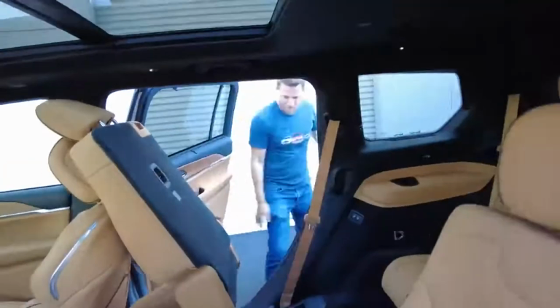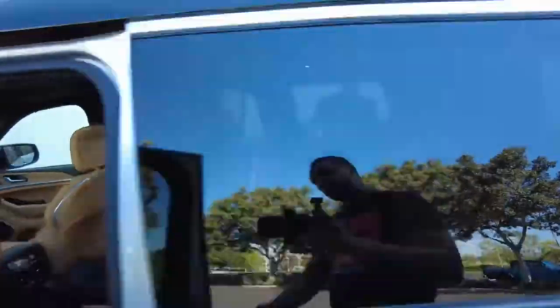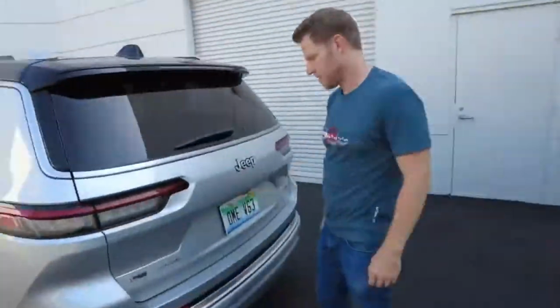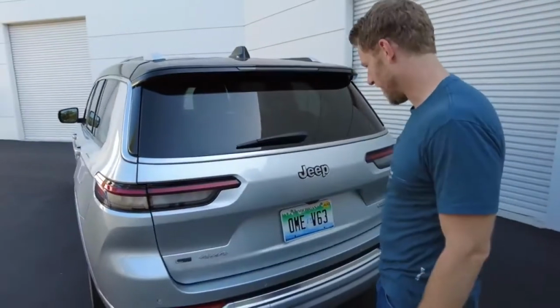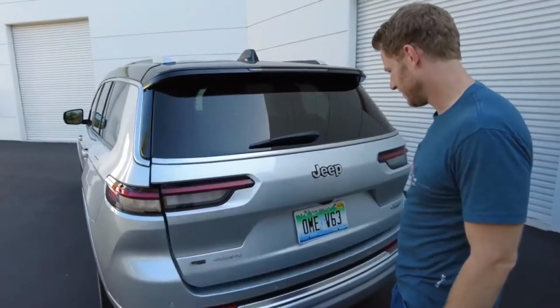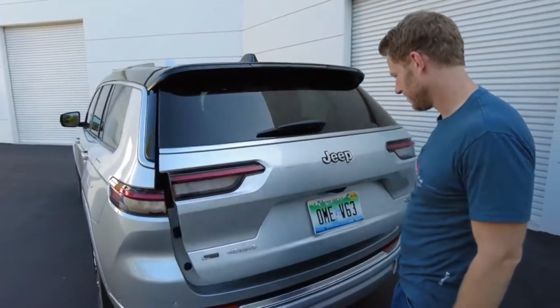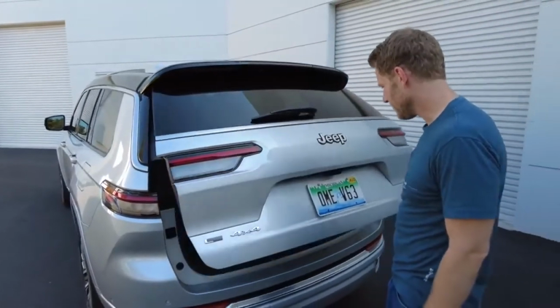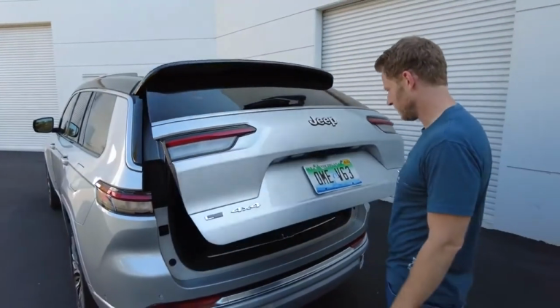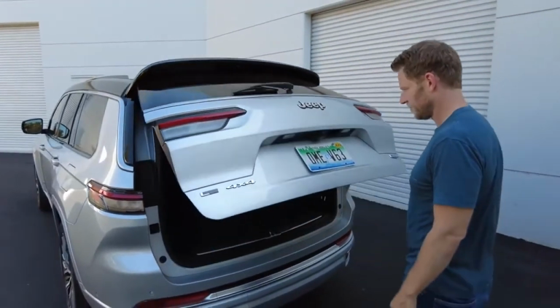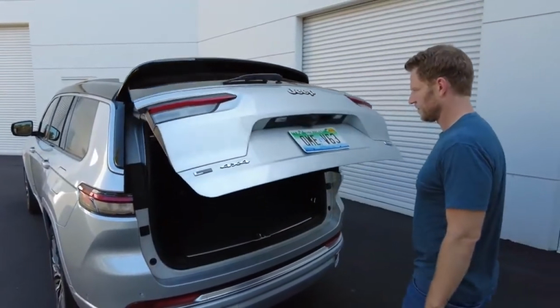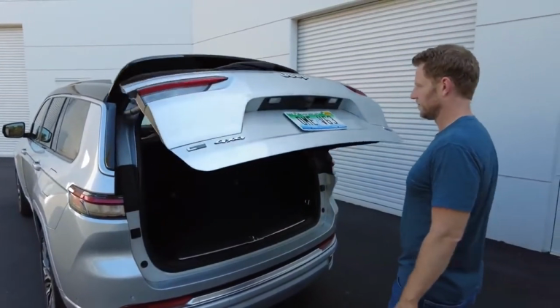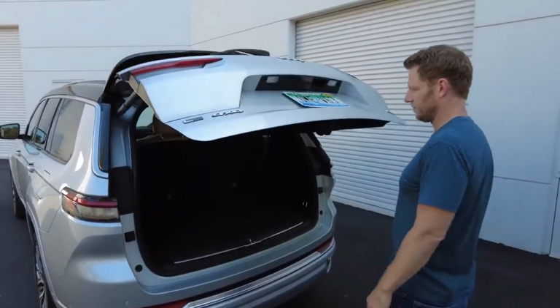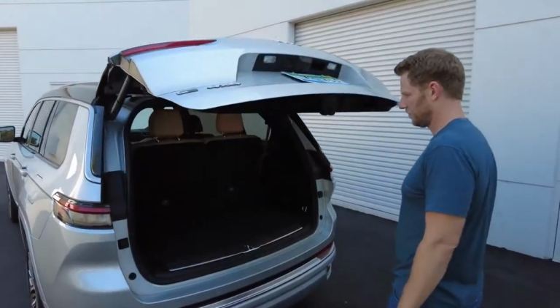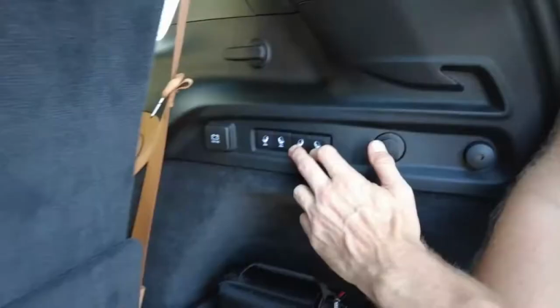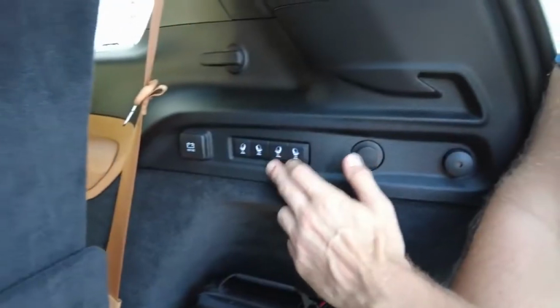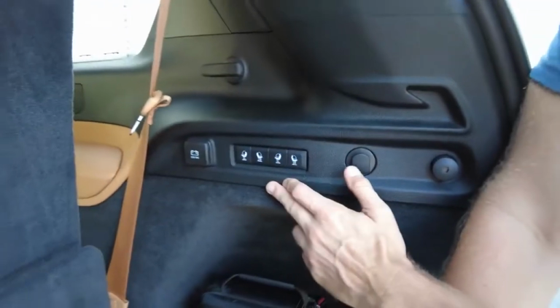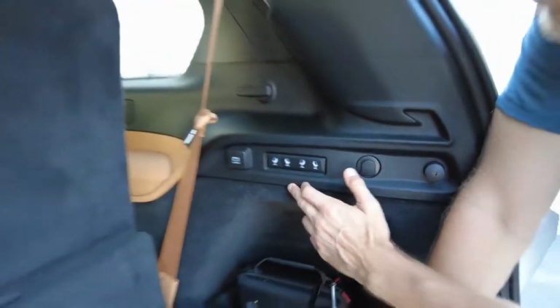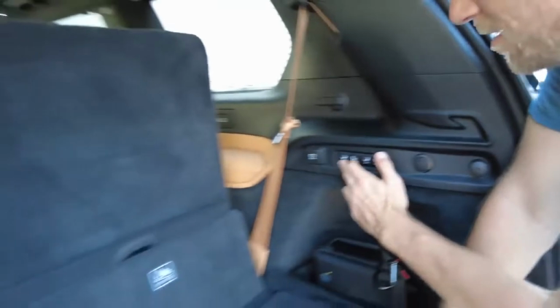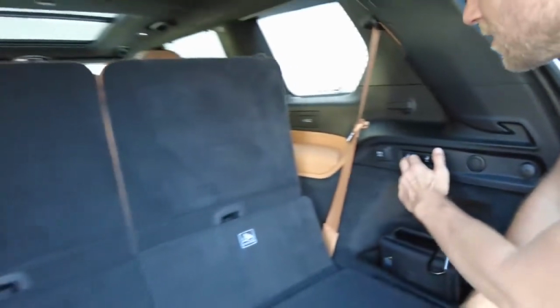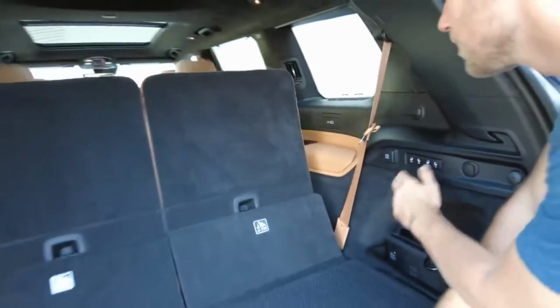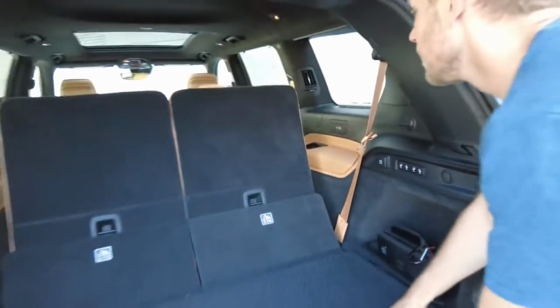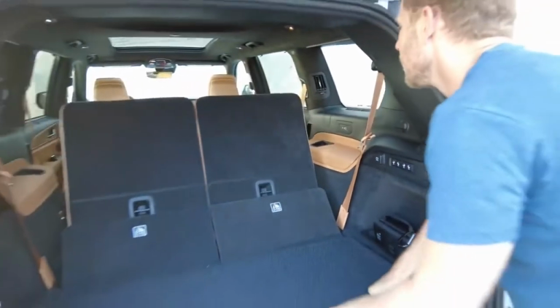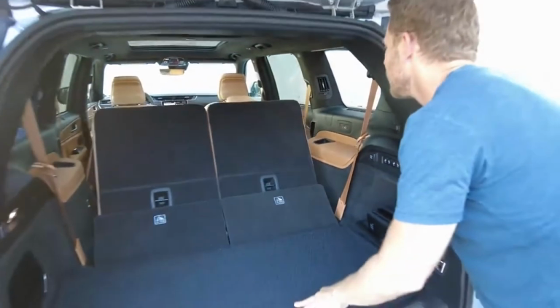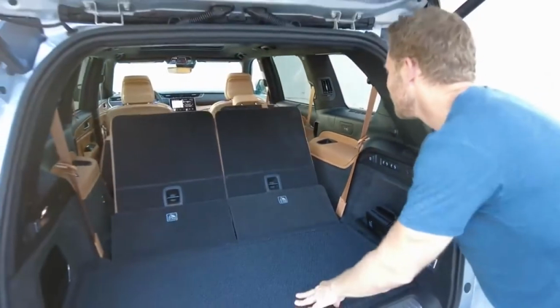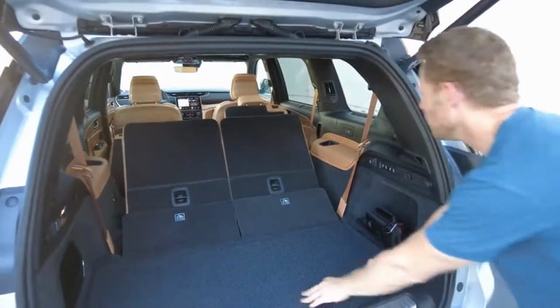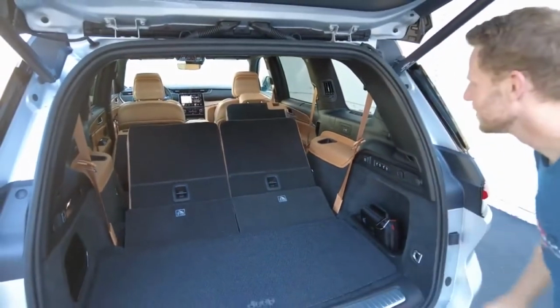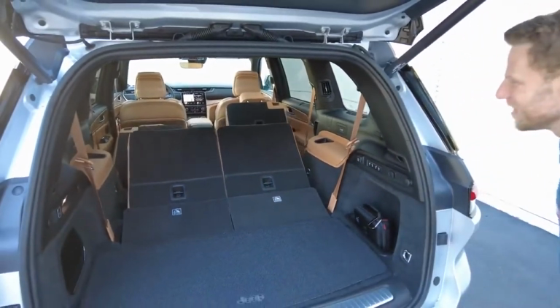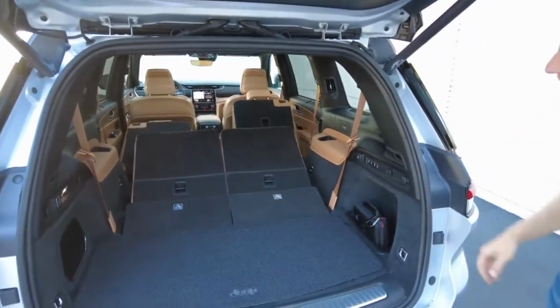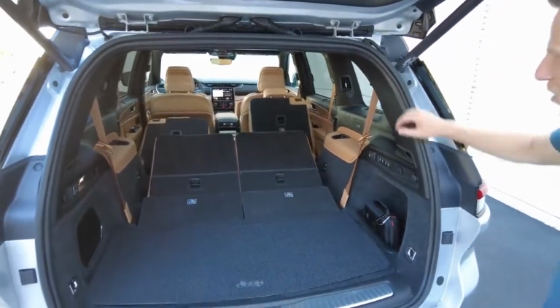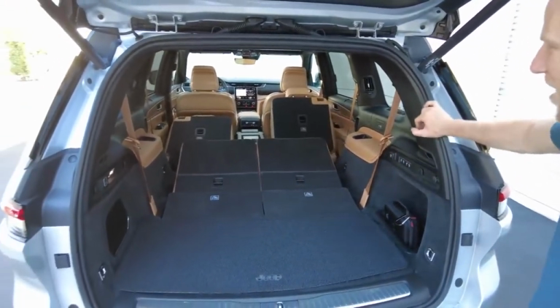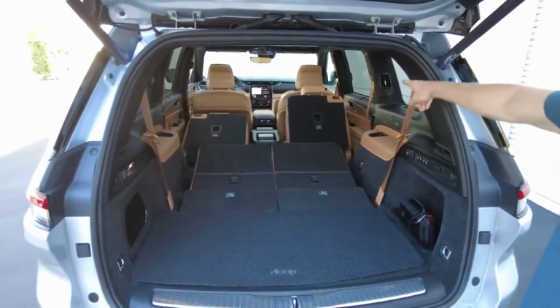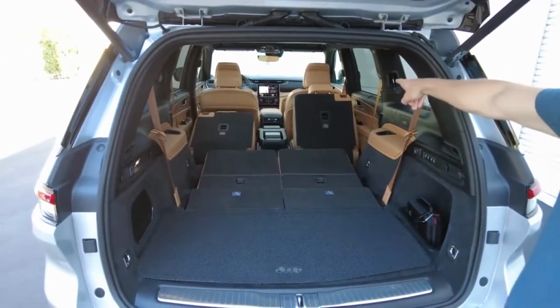For cargo hauling, there's a decent 17.2 cubic feet behind the third row. Drop them for 46.9 cubic feet behind the second row. Neither of those figures is best in class, but they are very competitive.